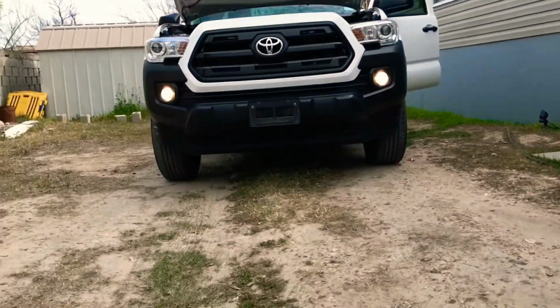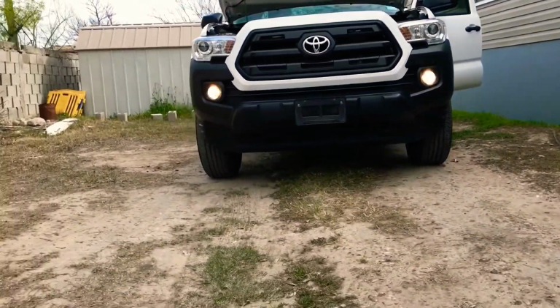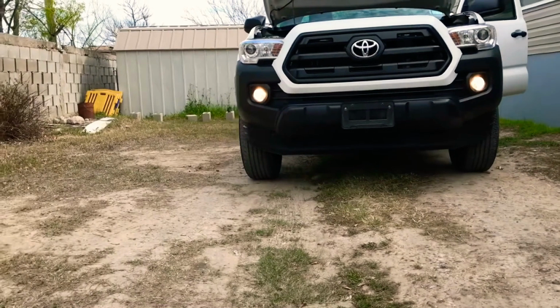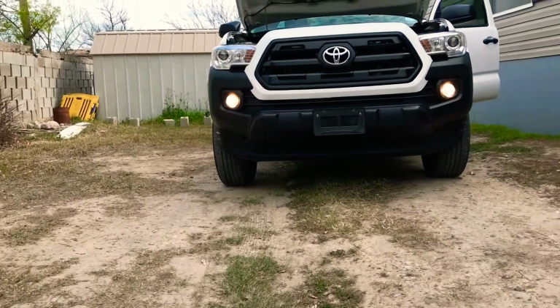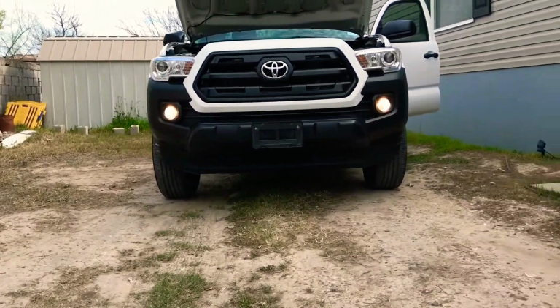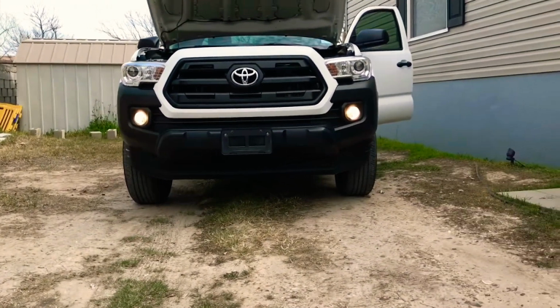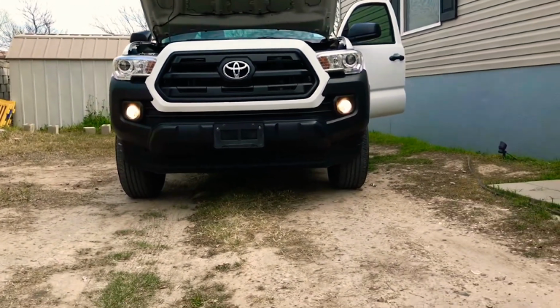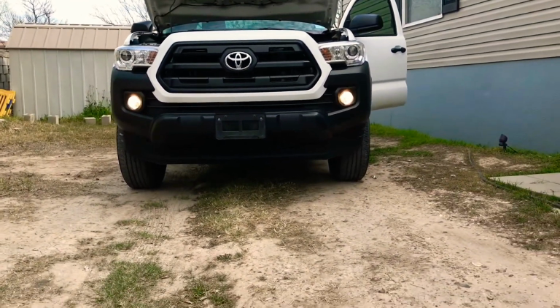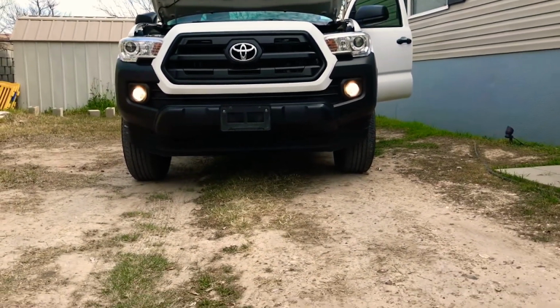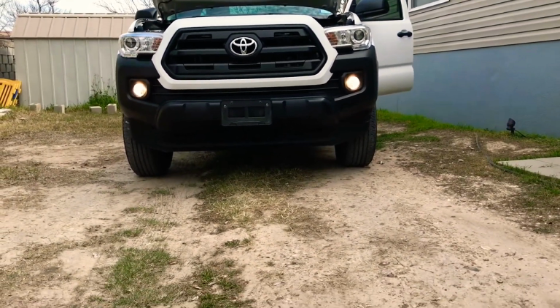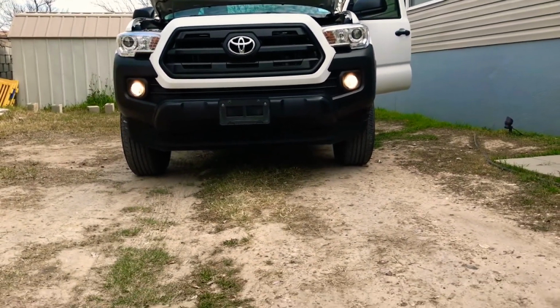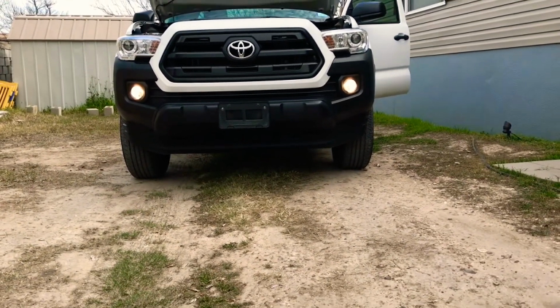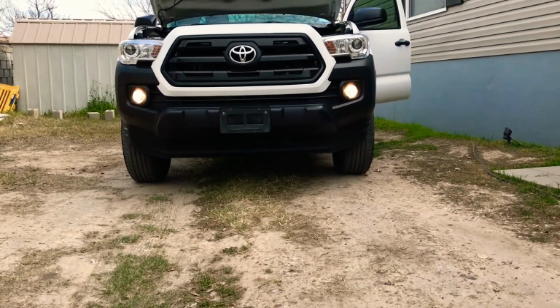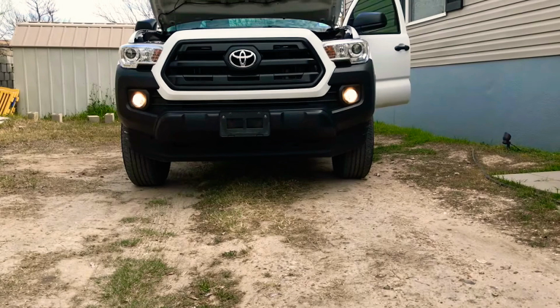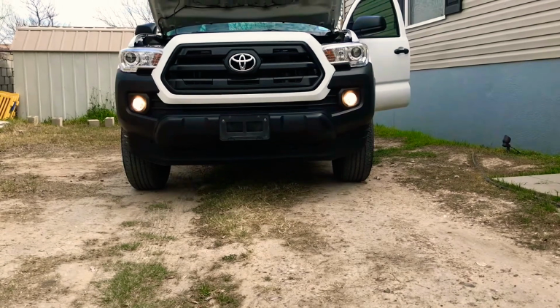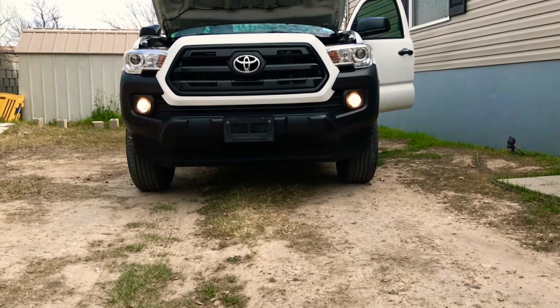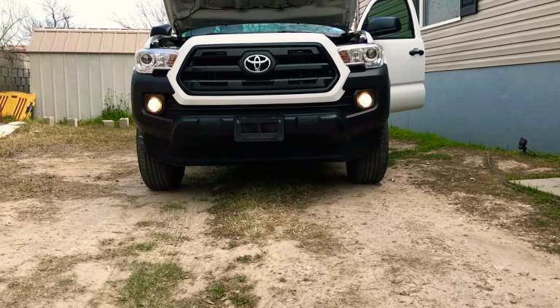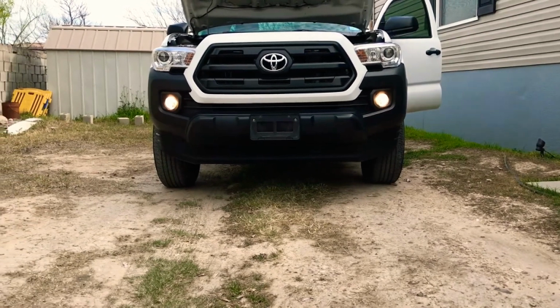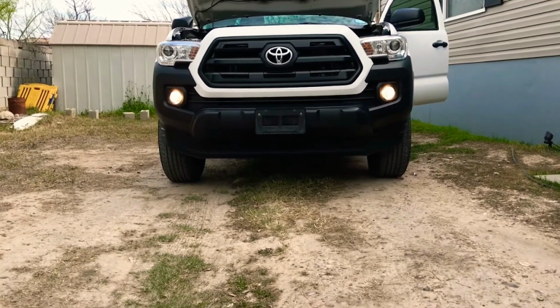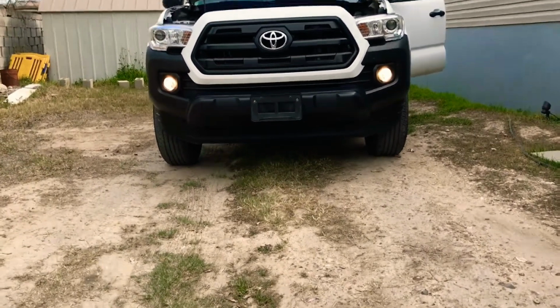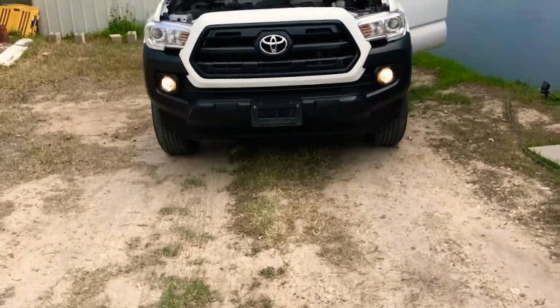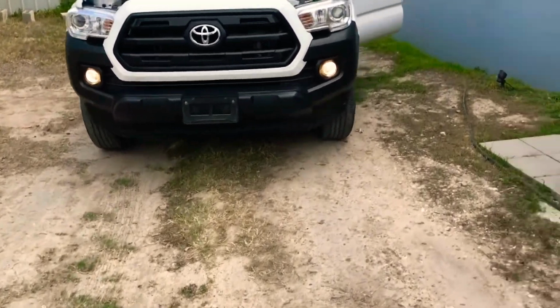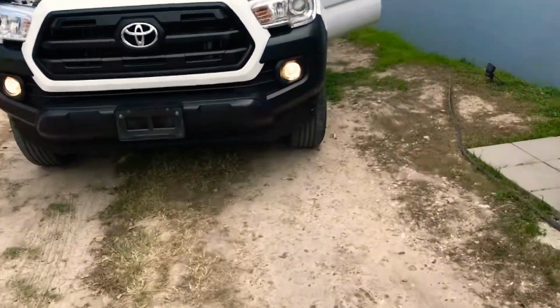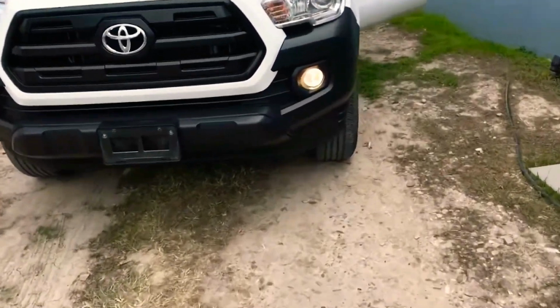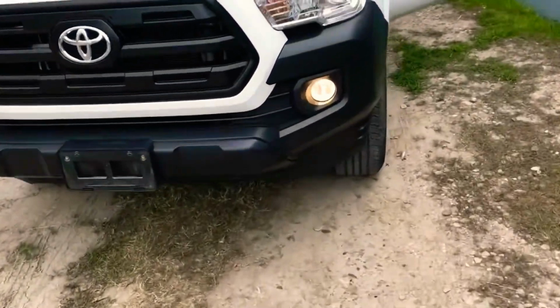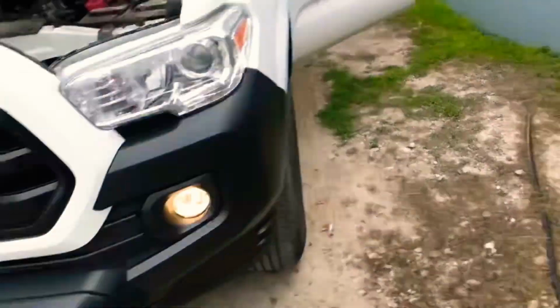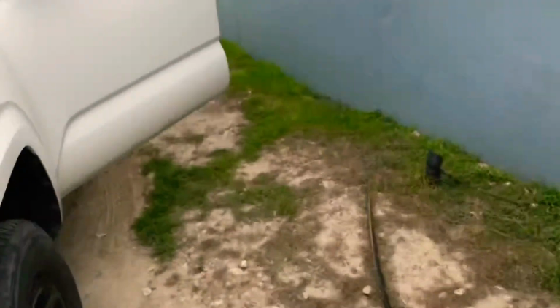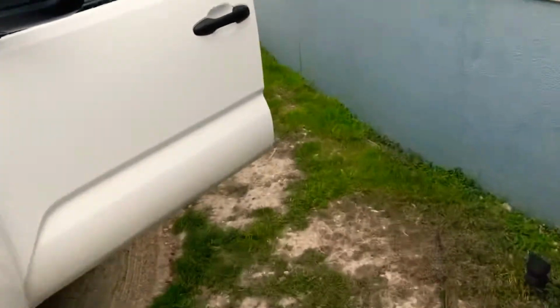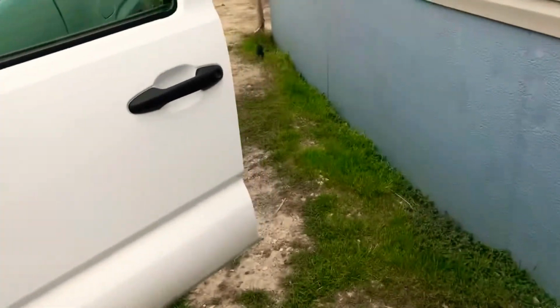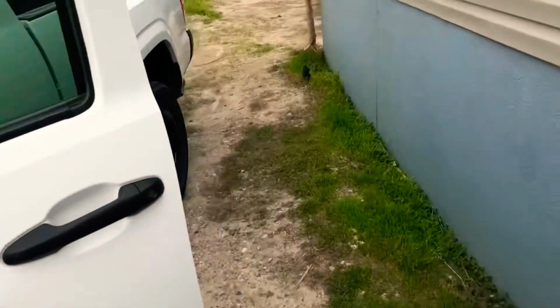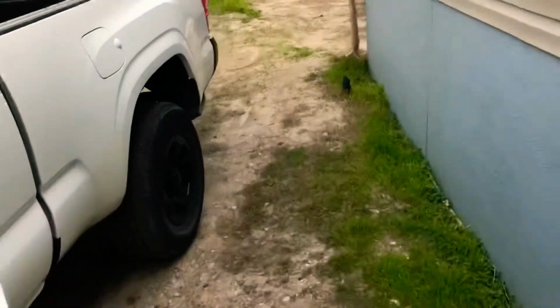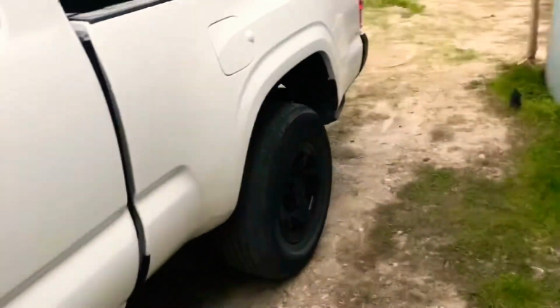They're pretty bright and they work pretty good. They light up the bottom half of the roadway, and I like them. It's added safety — also so you can be seen by other vehicles.